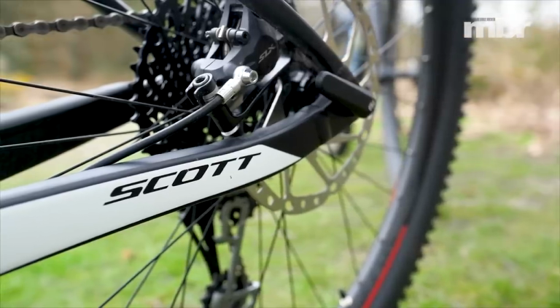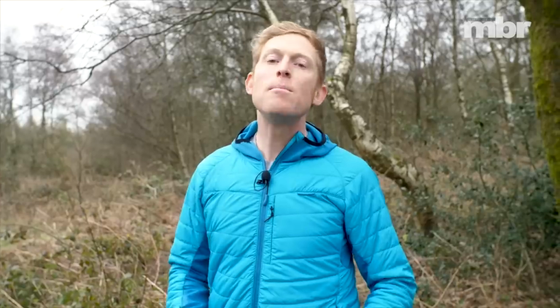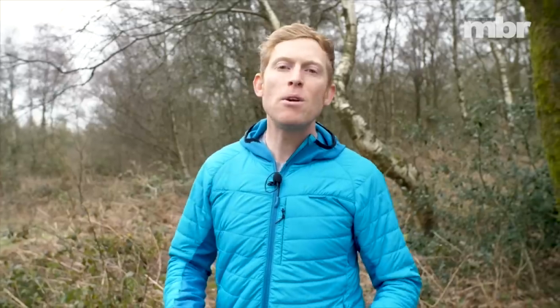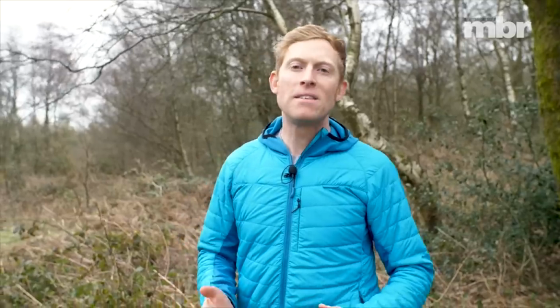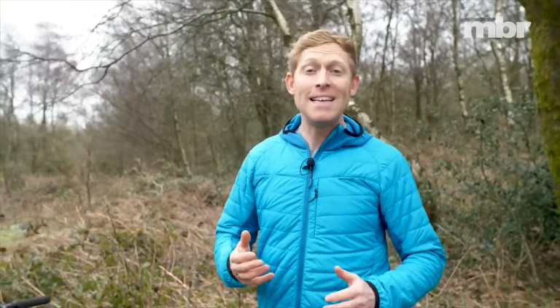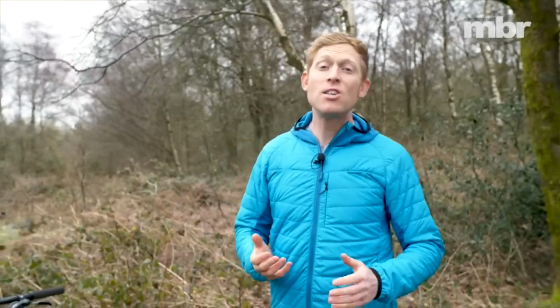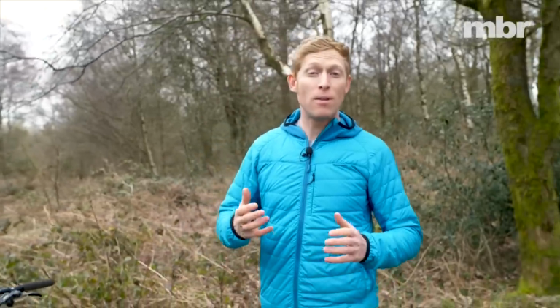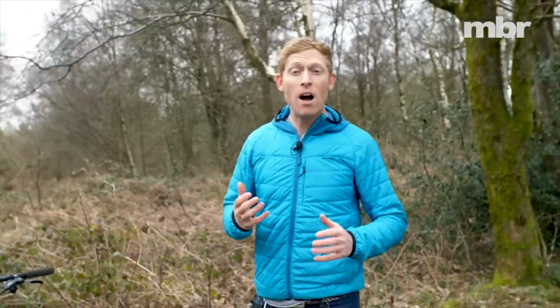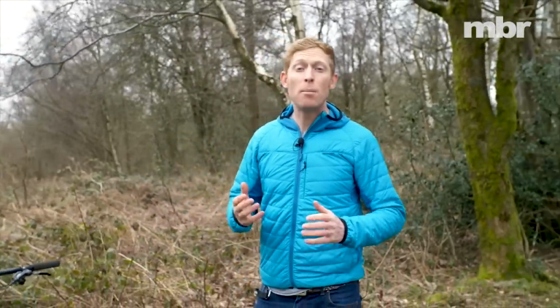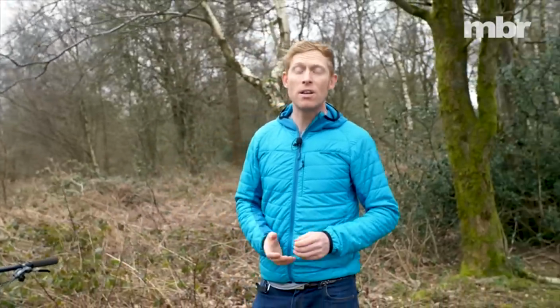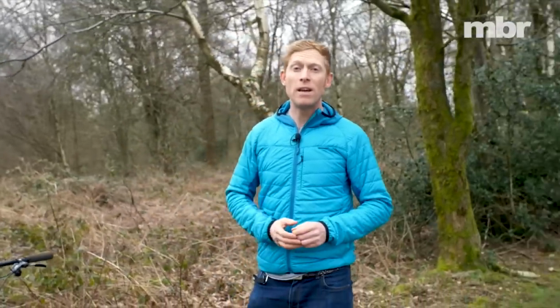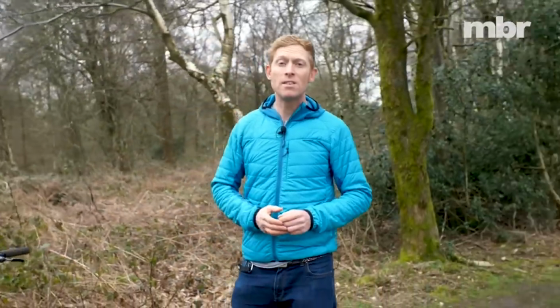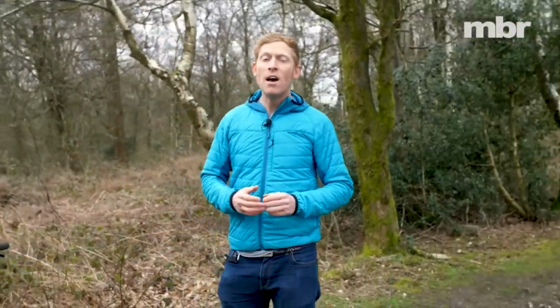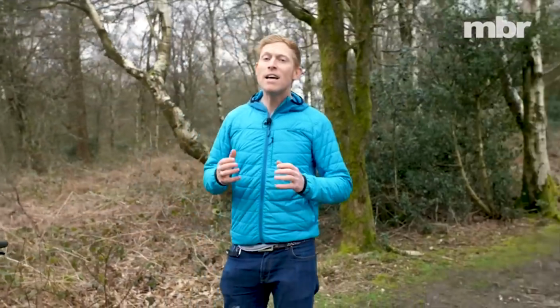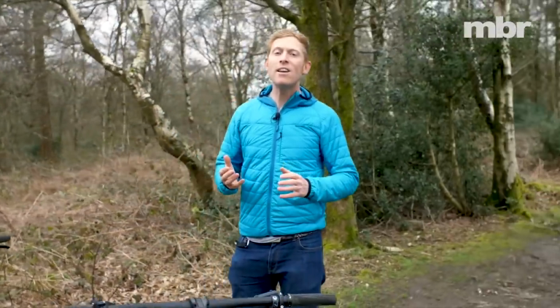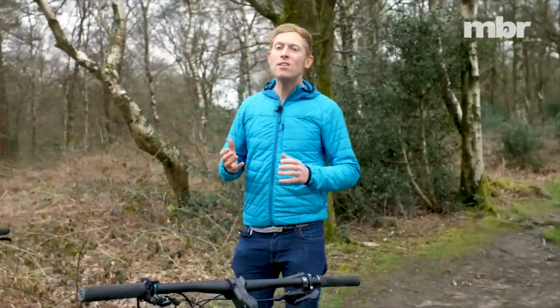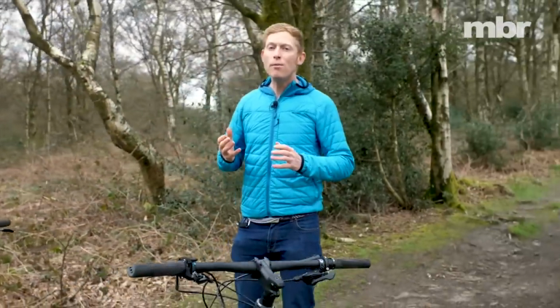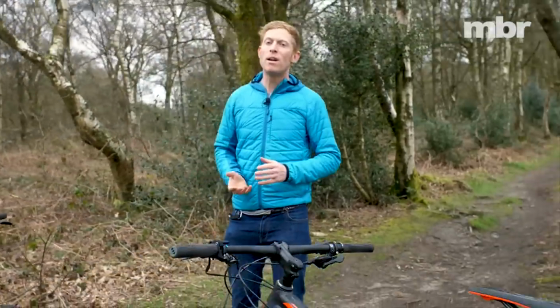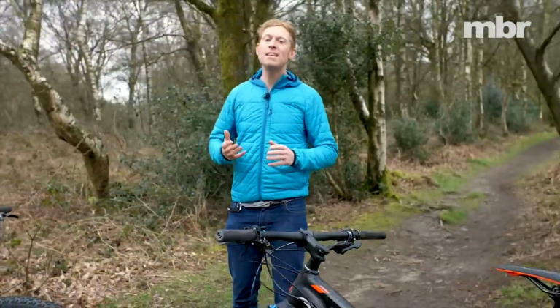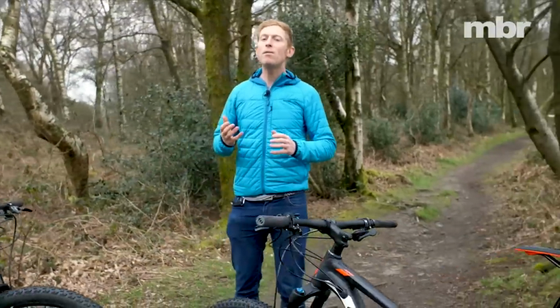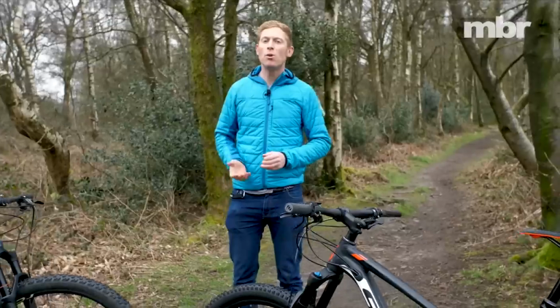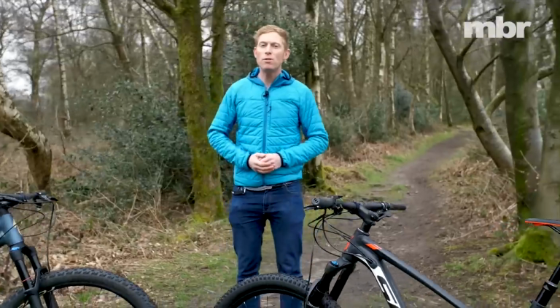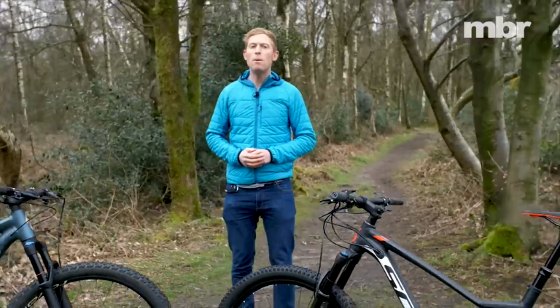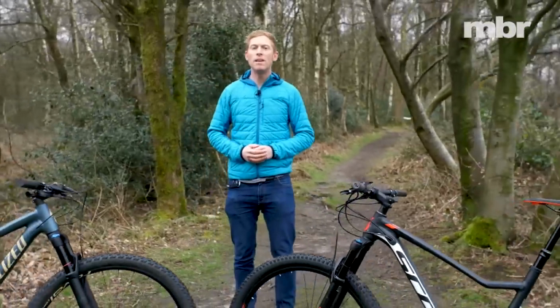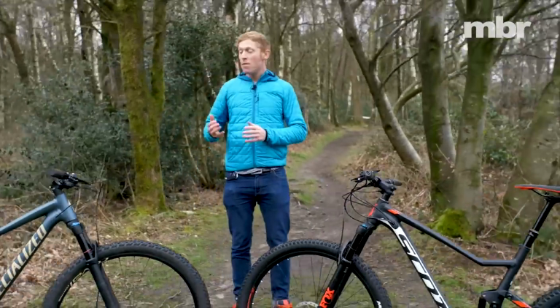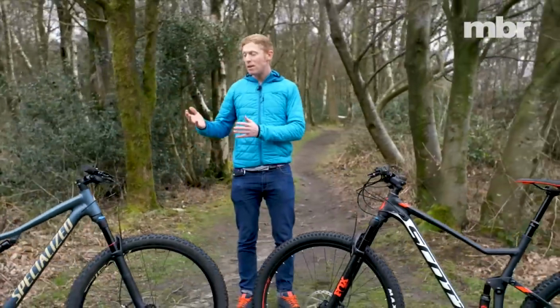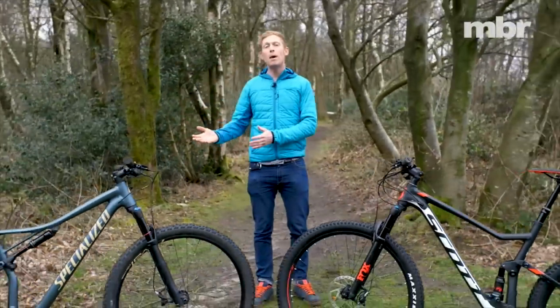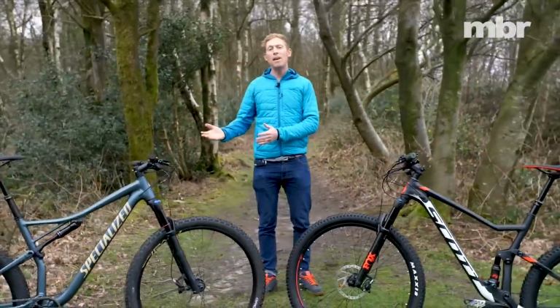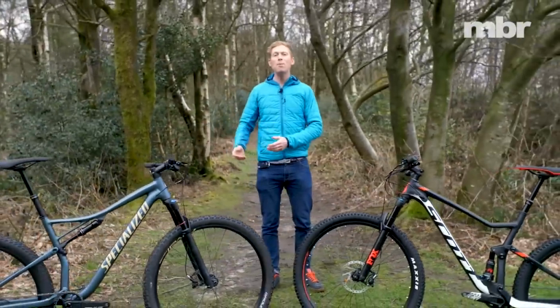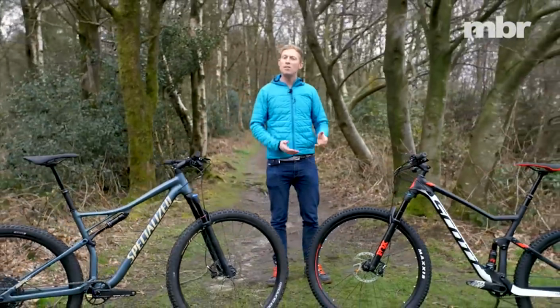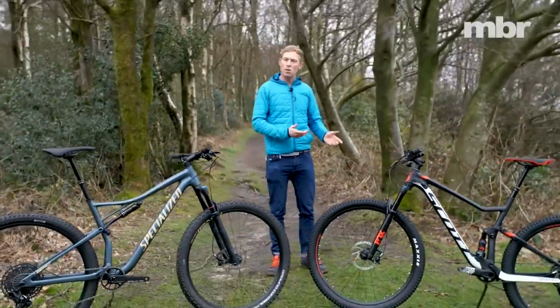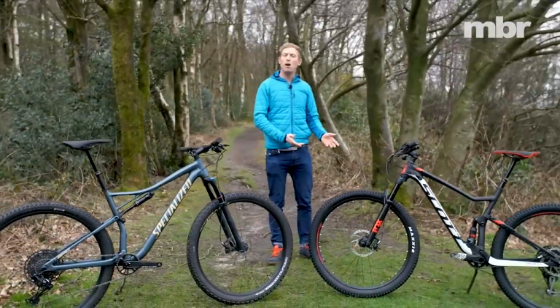It's the mainstream brands that are leading the charge with these hyped-up cross-country racers. So let's take a look at two of the frontrunners in this battle for short-travel supremacy: the Specialized Epic Evo and the Scott Spark.